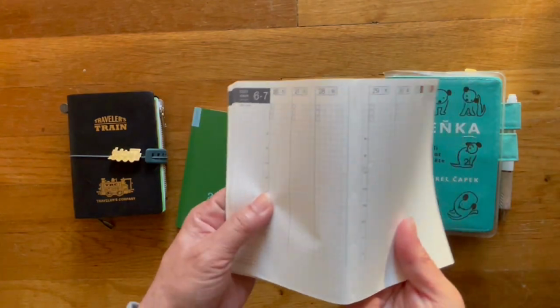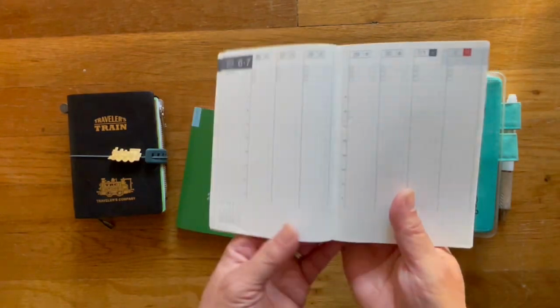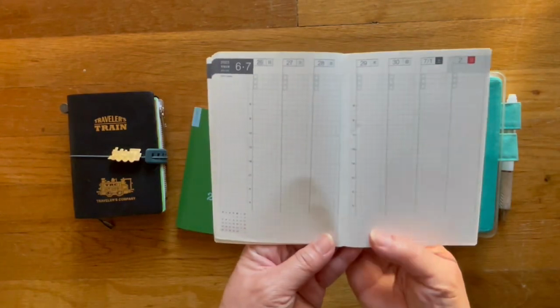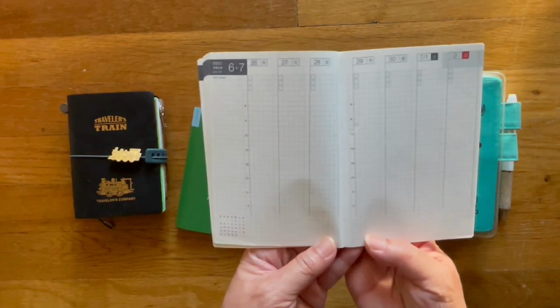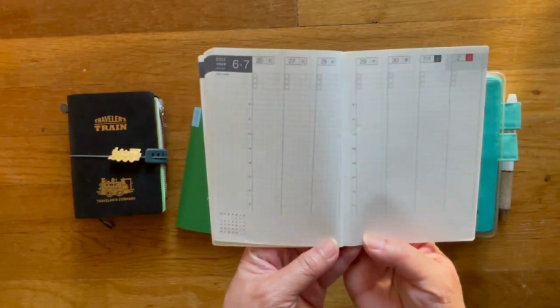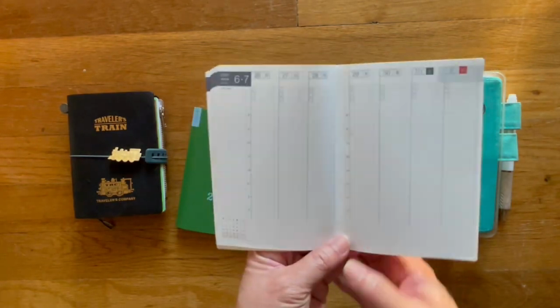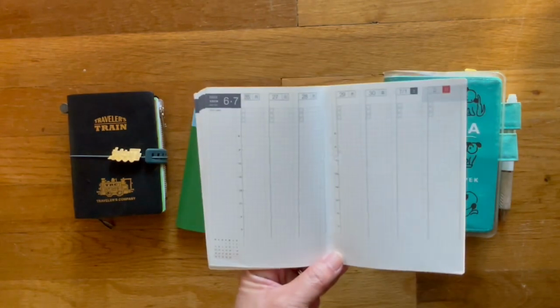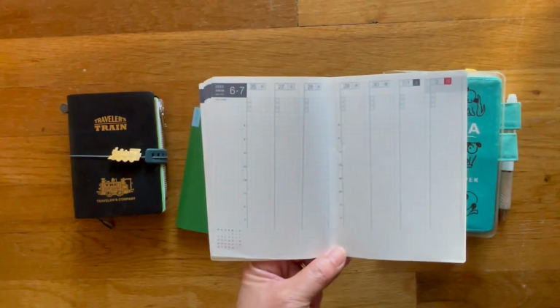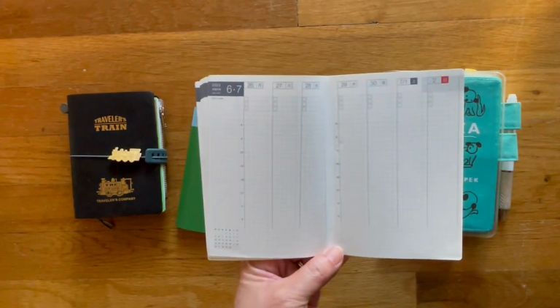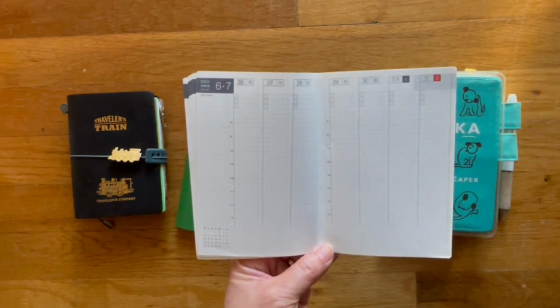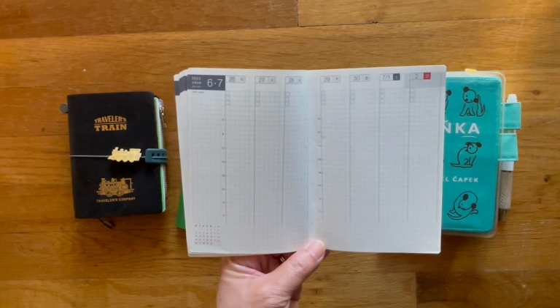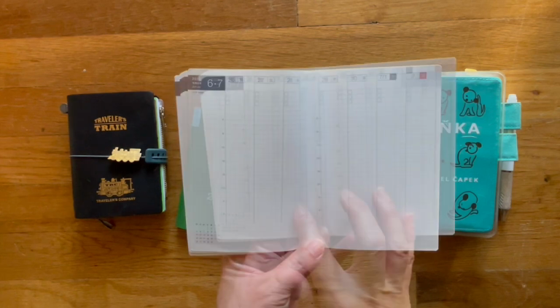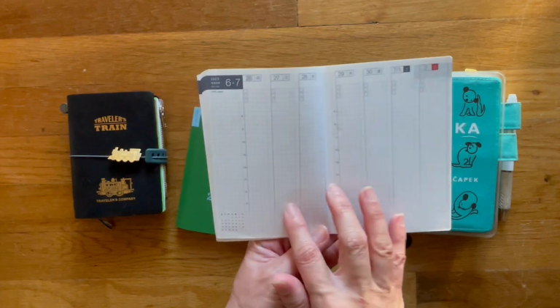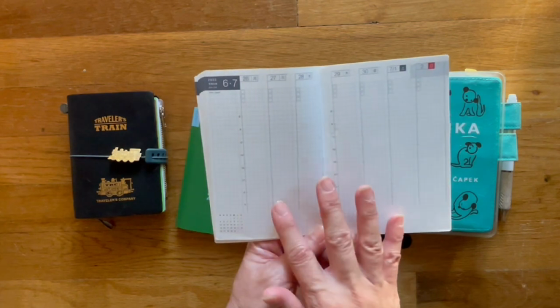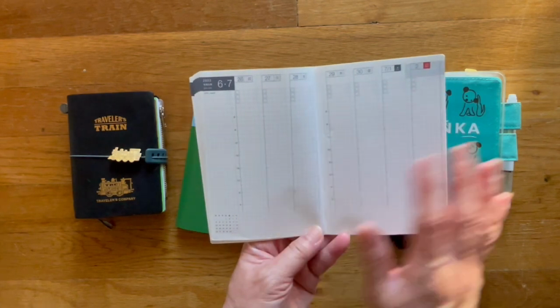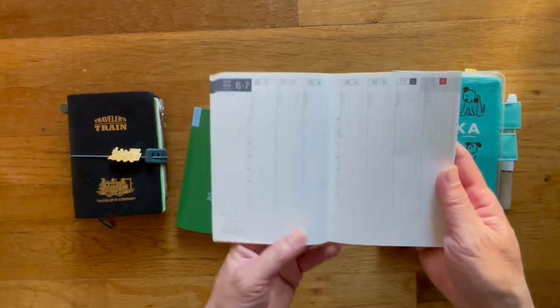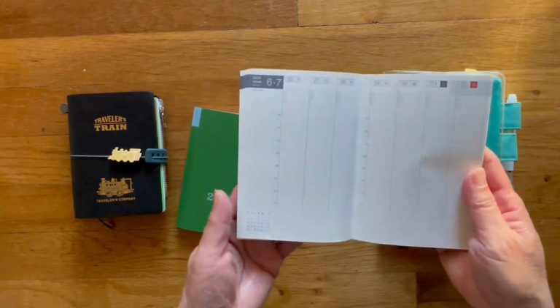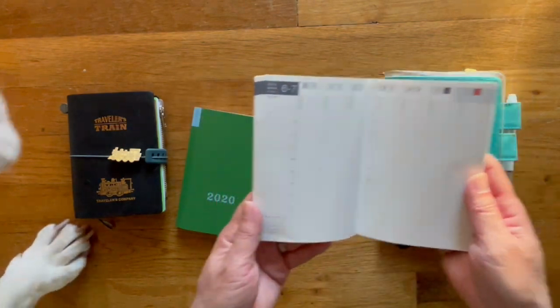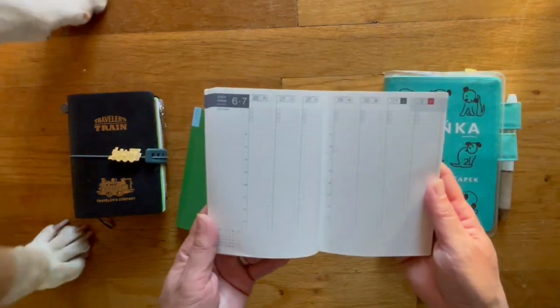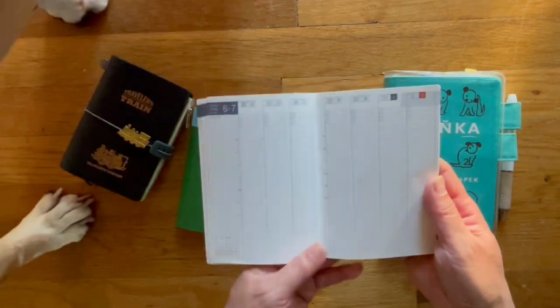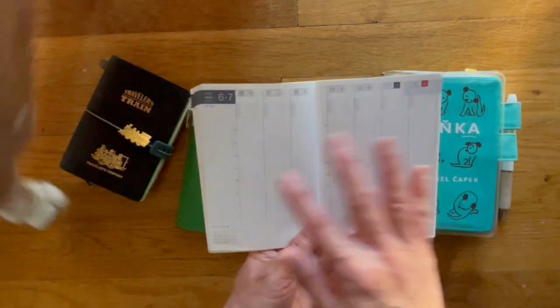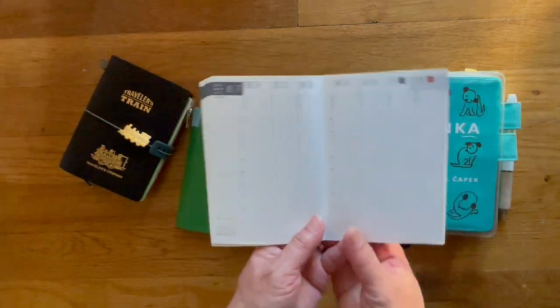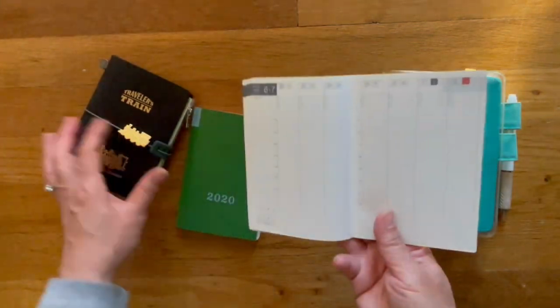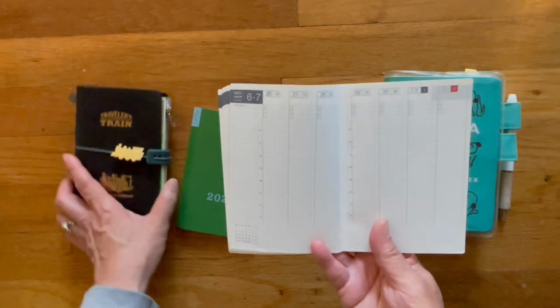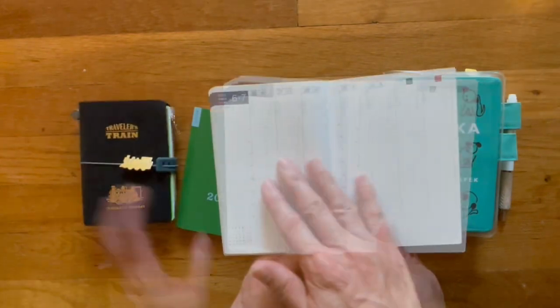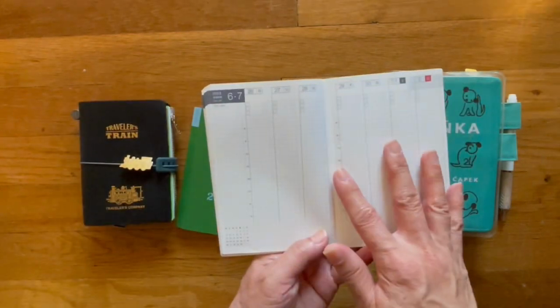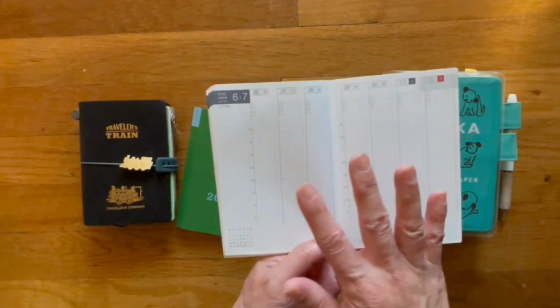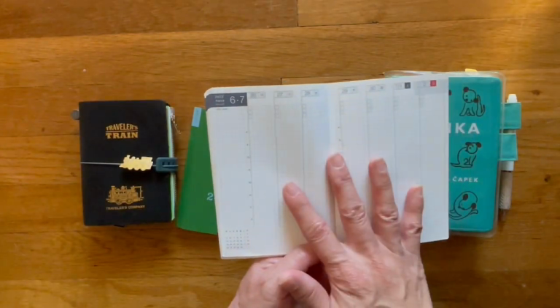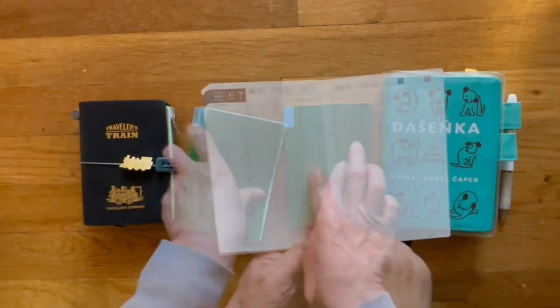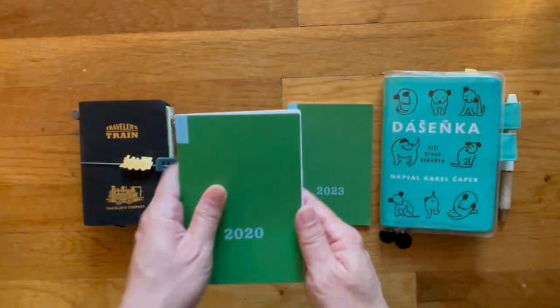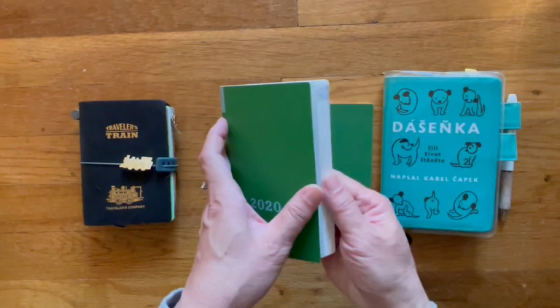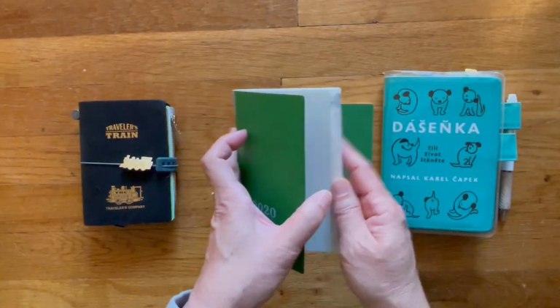So this is what it would look like. If you buy just the A6 Hobonichi Techo, this would be helpful to have if you wanted to slip it in so you could get a weekly layout. Here's Bruce — let me show you this.